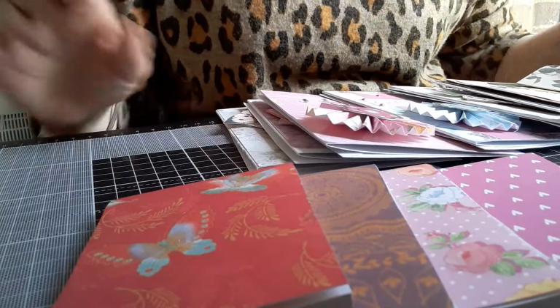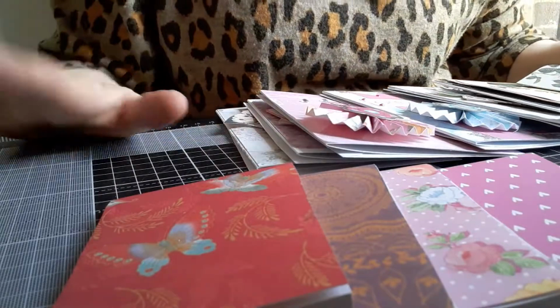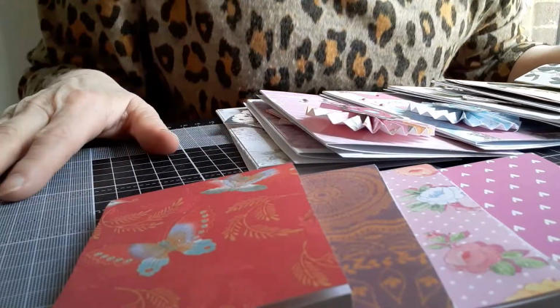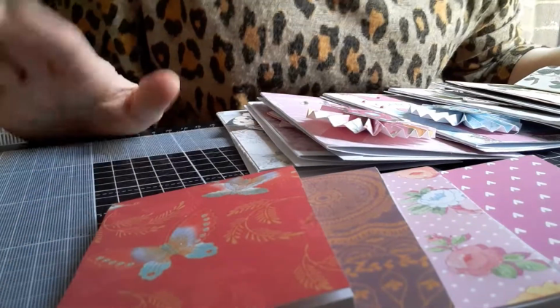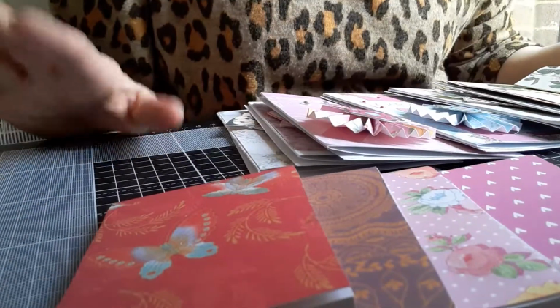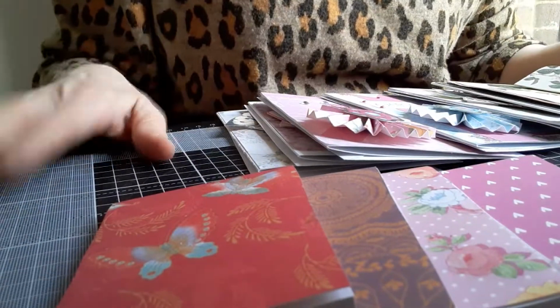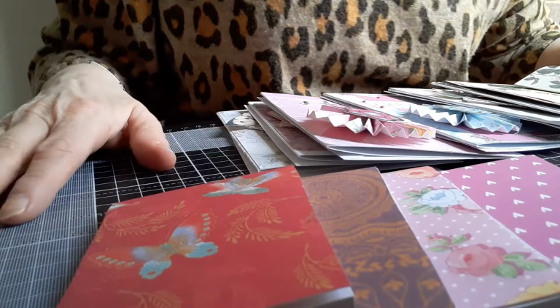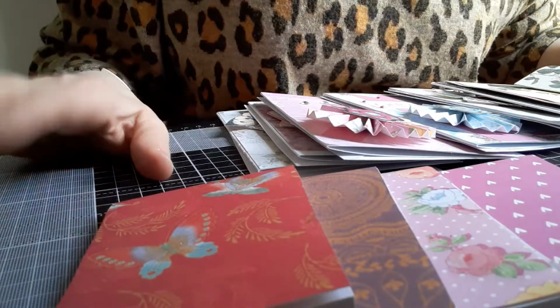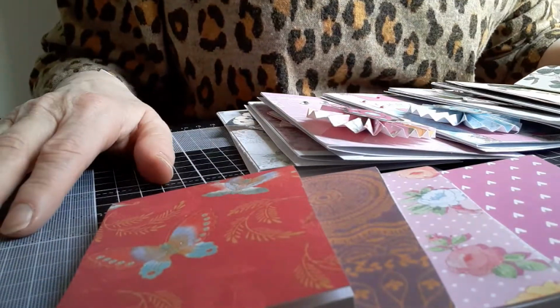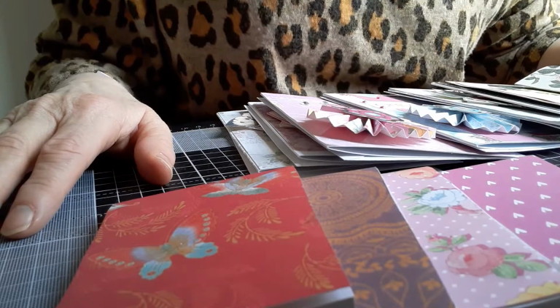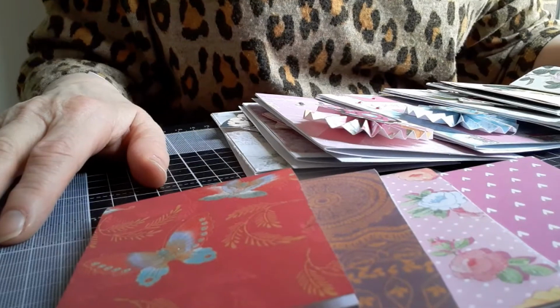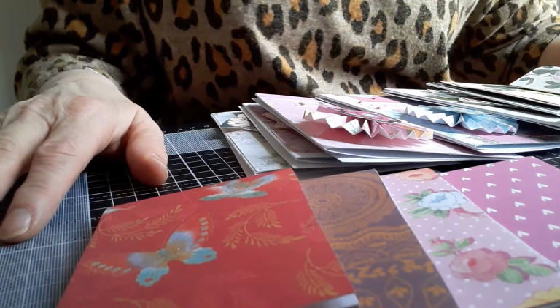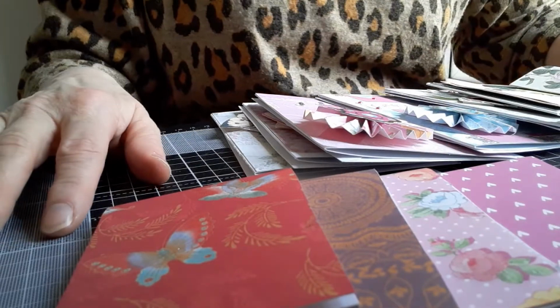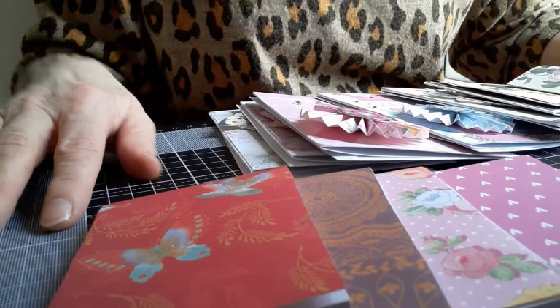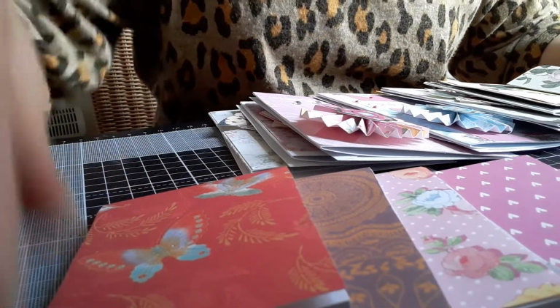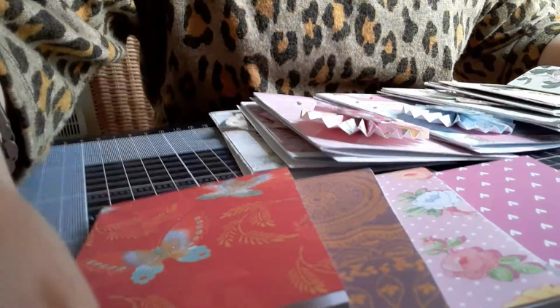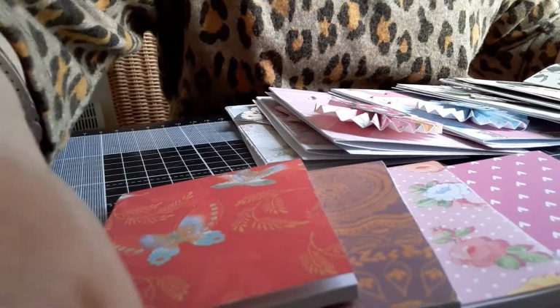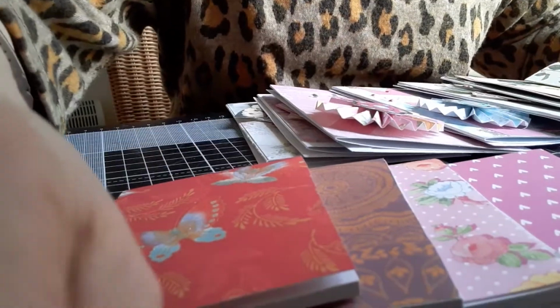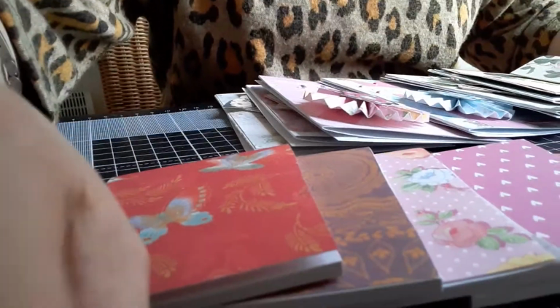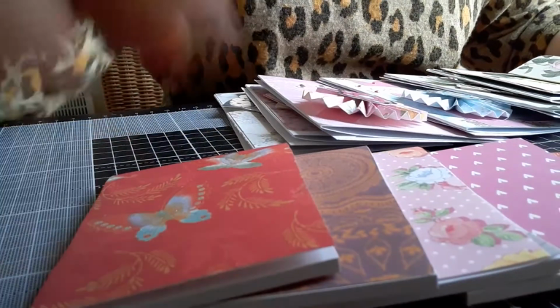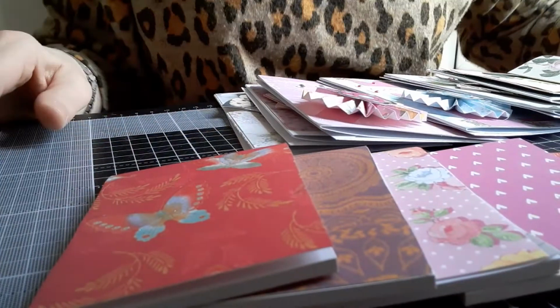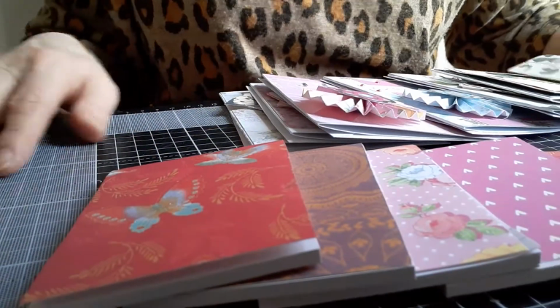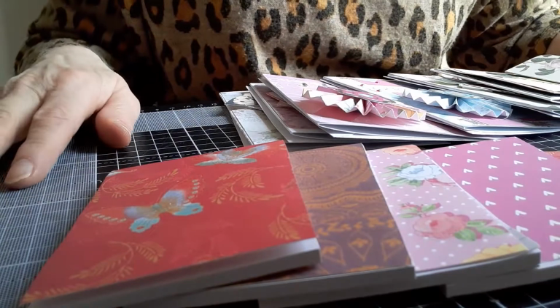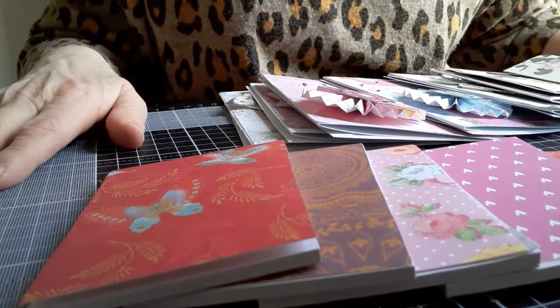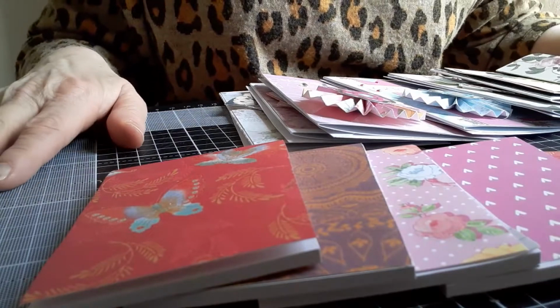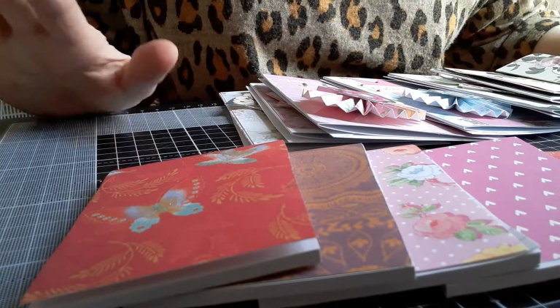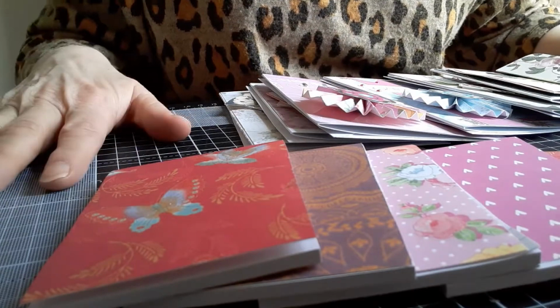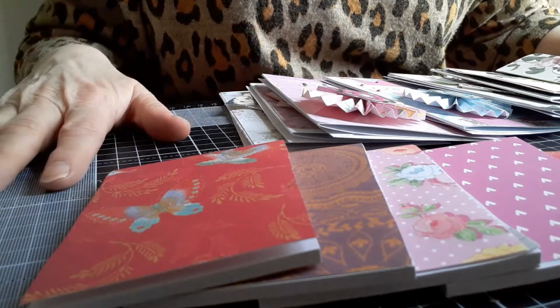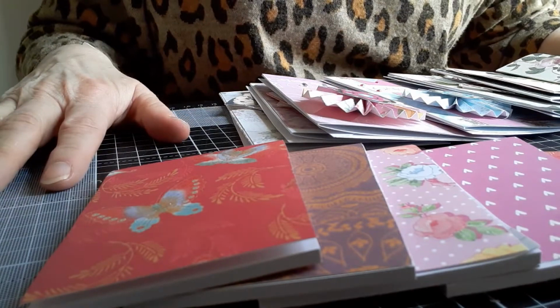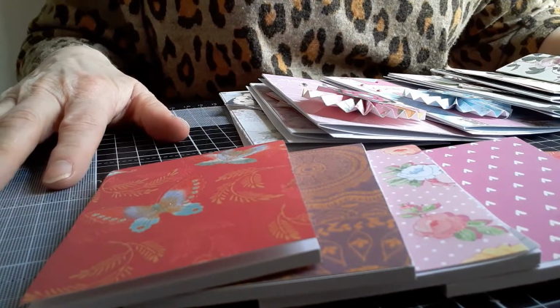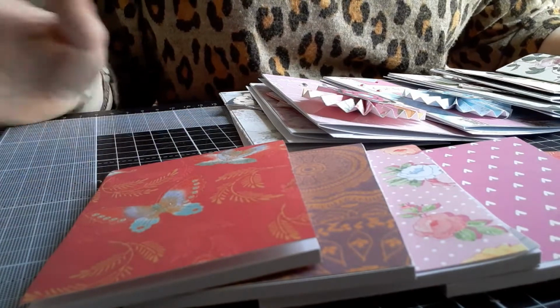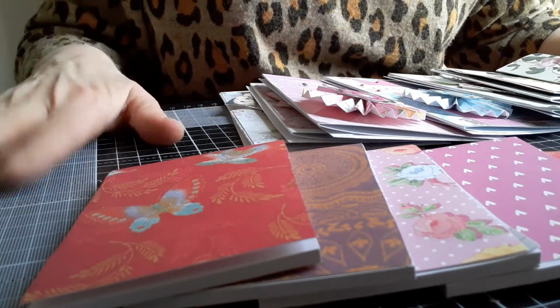Good afternoon everybody. As promised in my previous video, I'm coming on to show you a few more of the things that I've been making and trying to get rid of my stash.